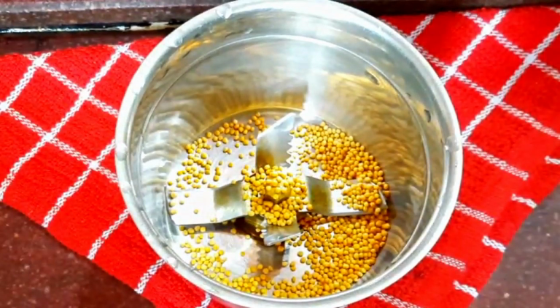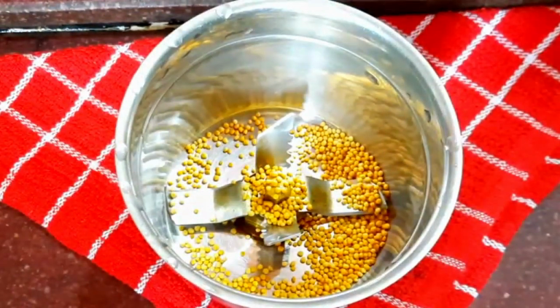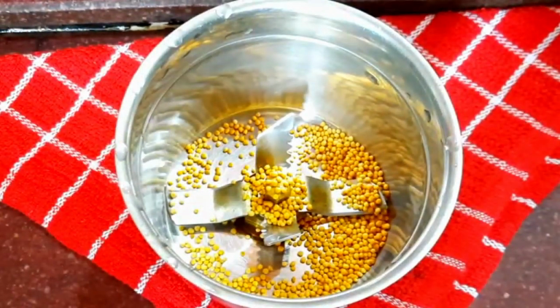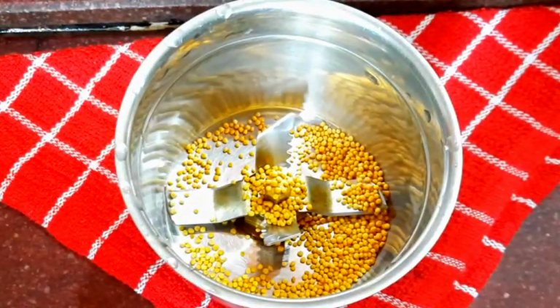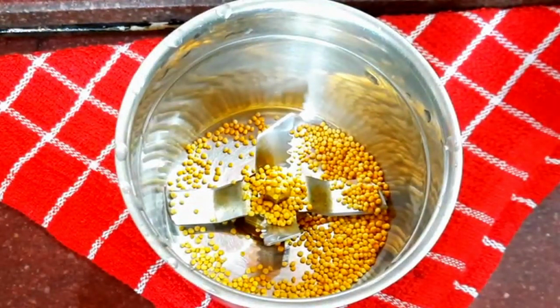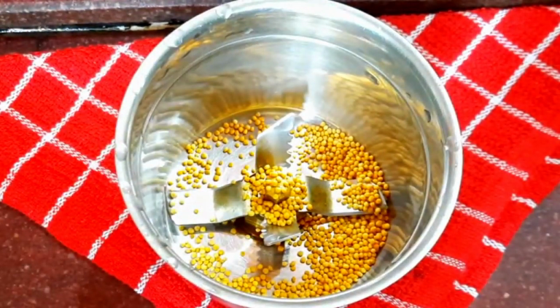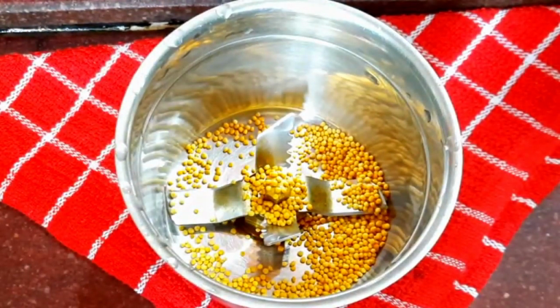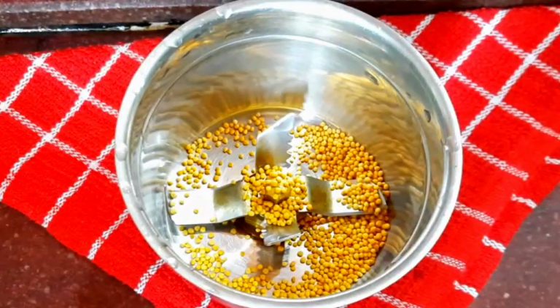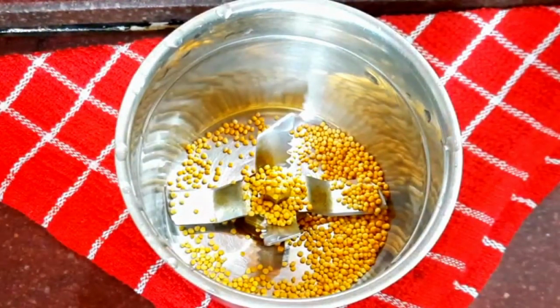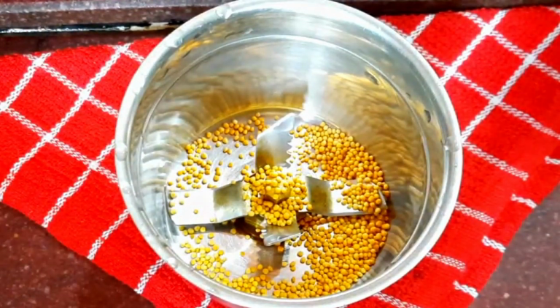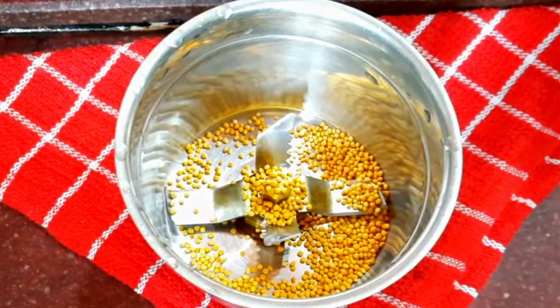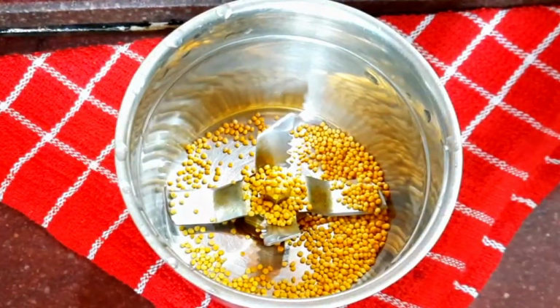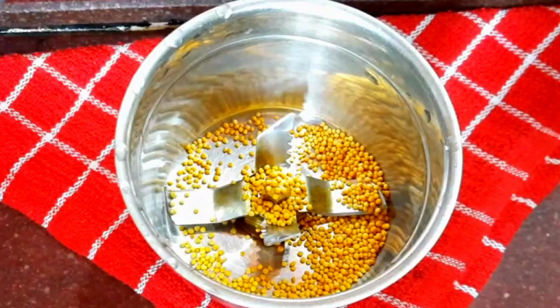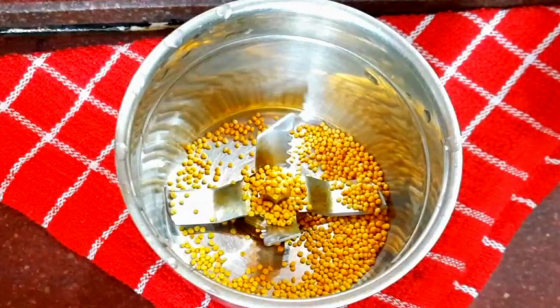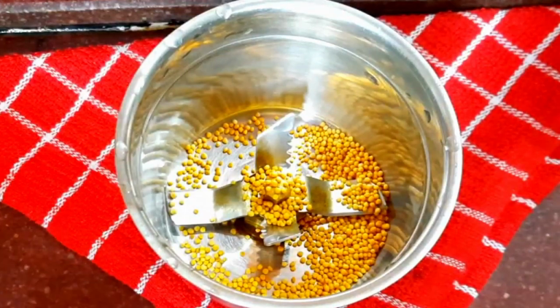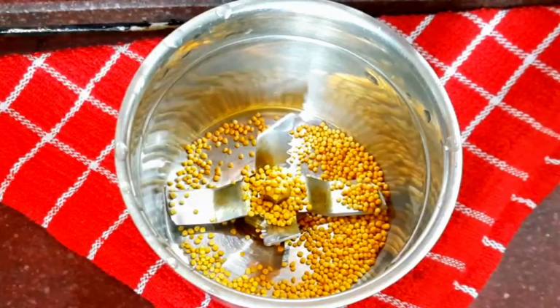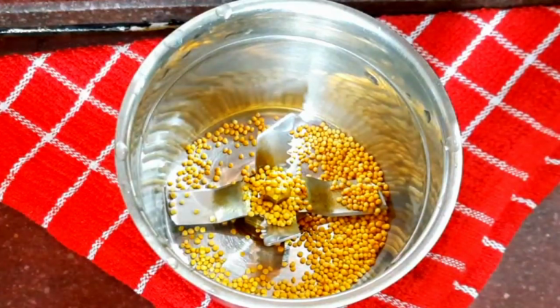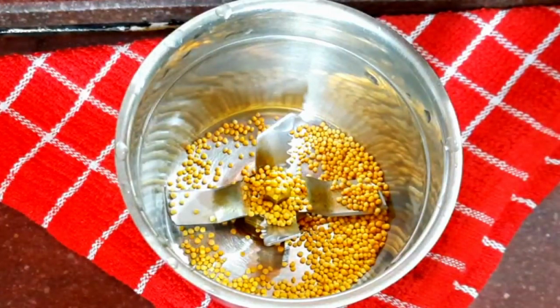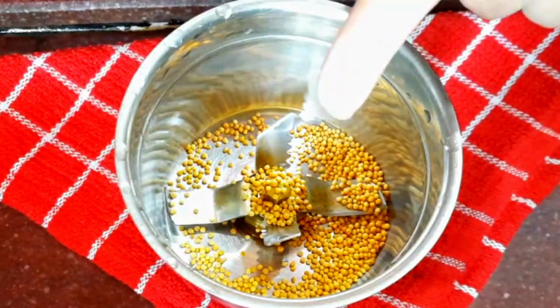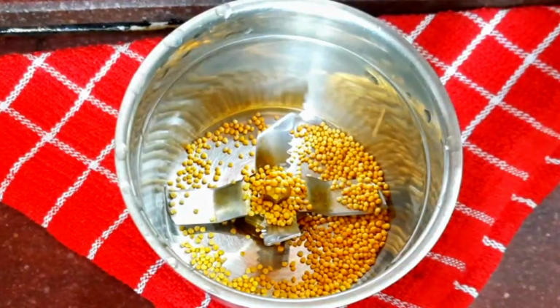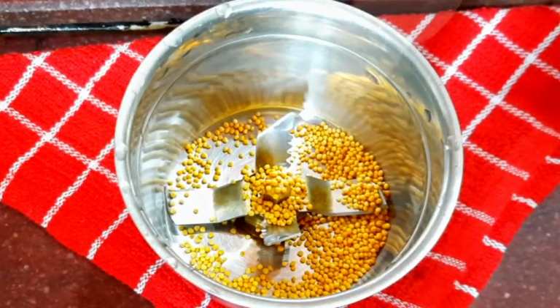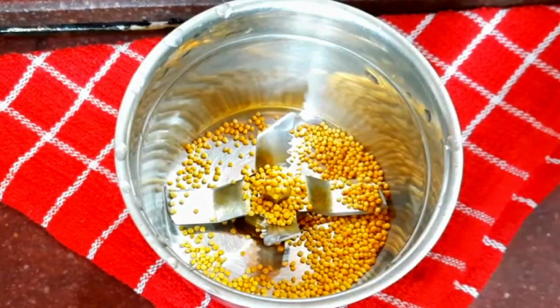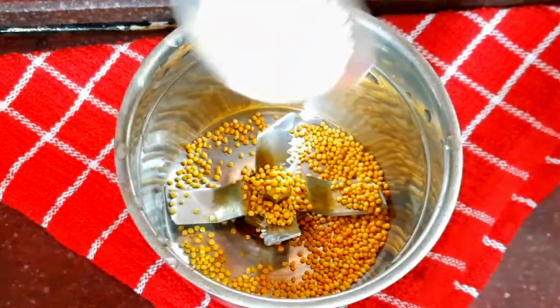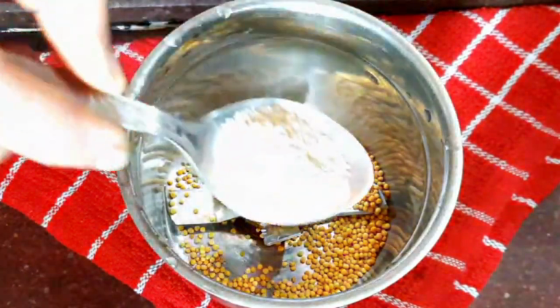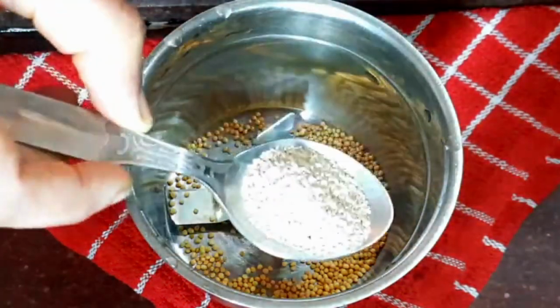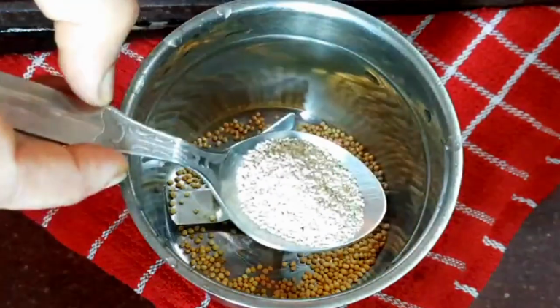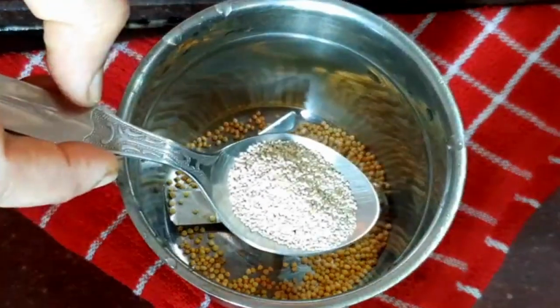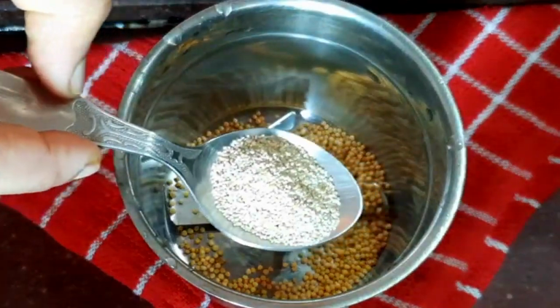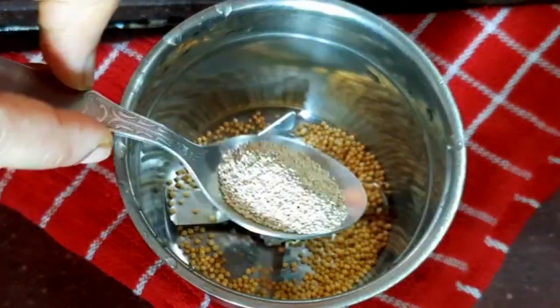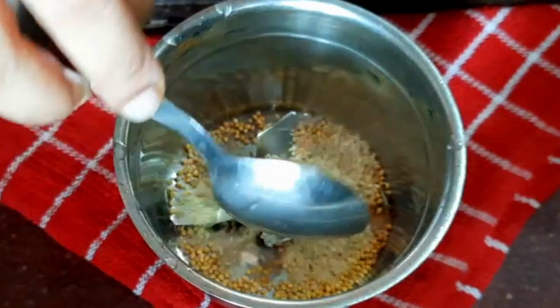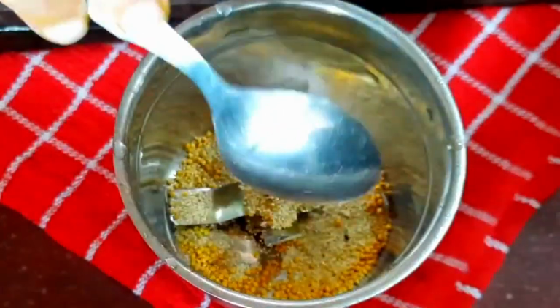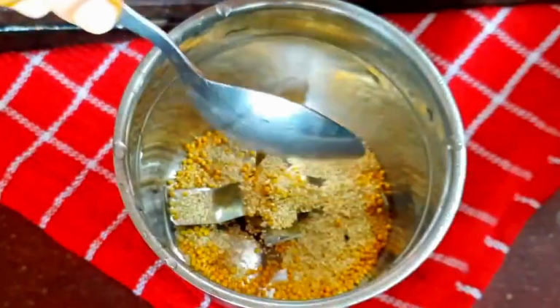We can cook the skin well together, but if the meat is good we can start. Add garlic powder, 1 tablespoon of paste.